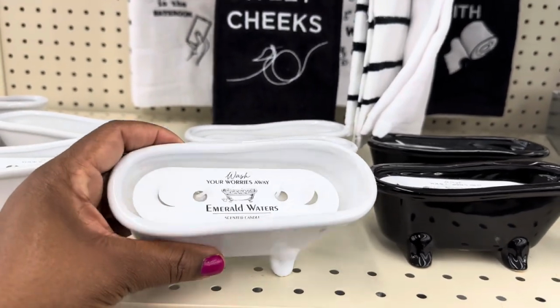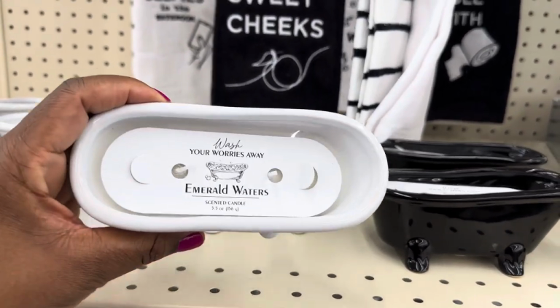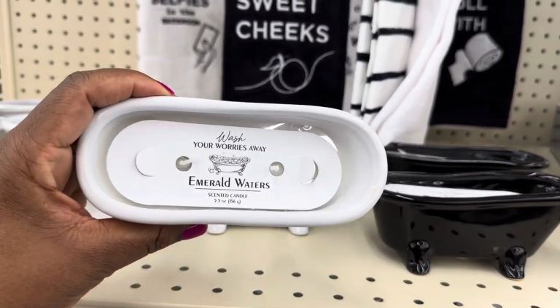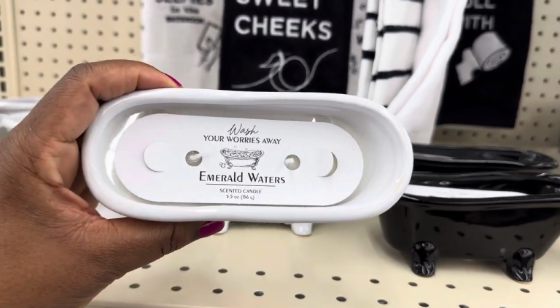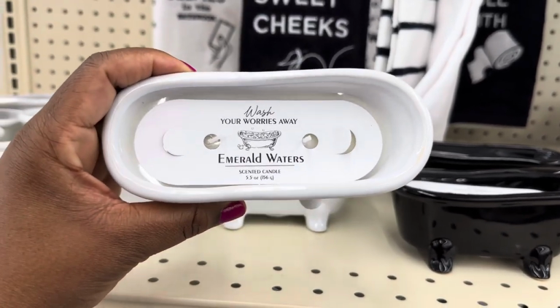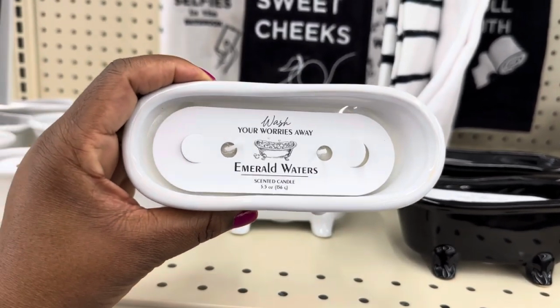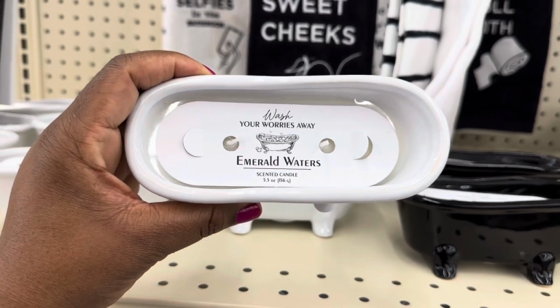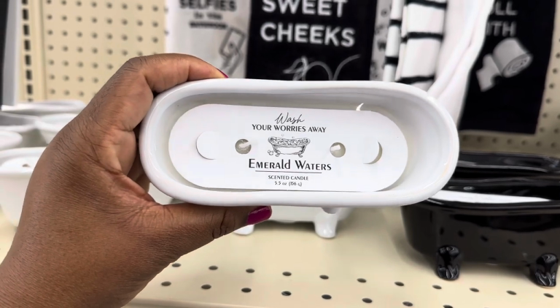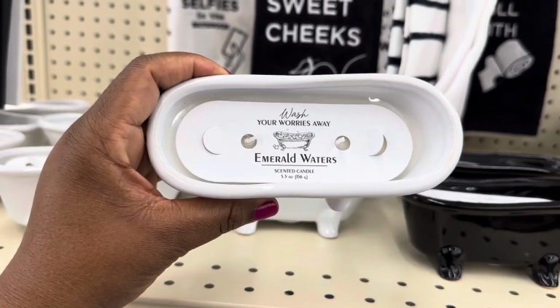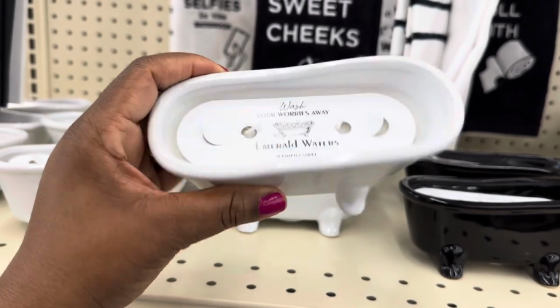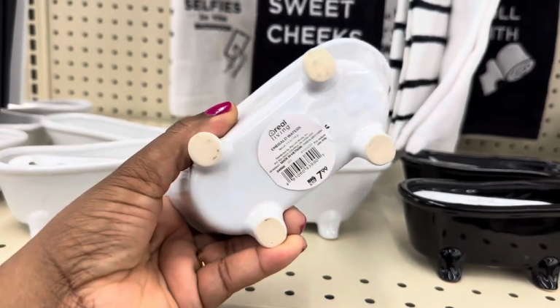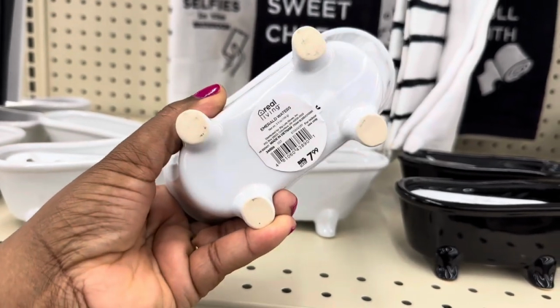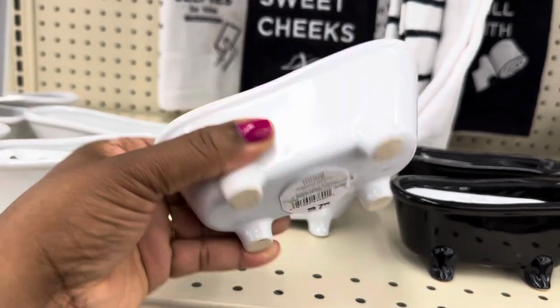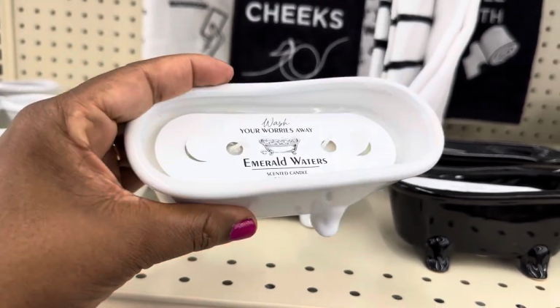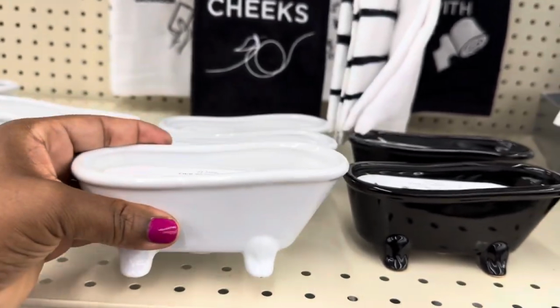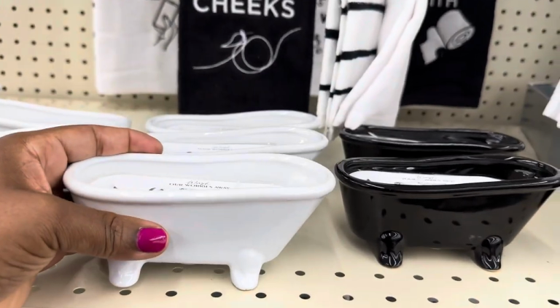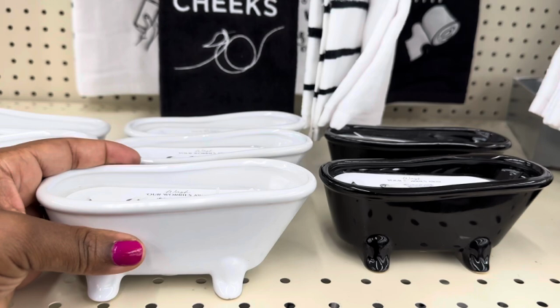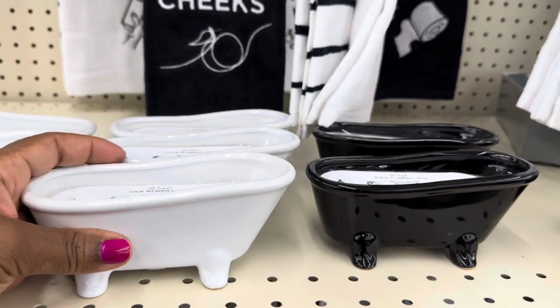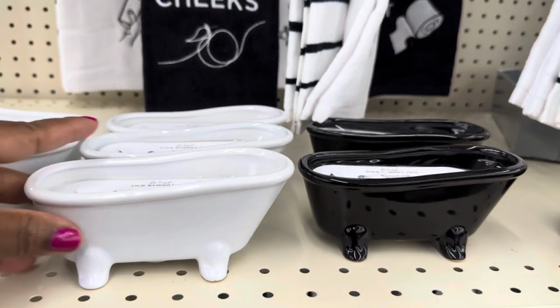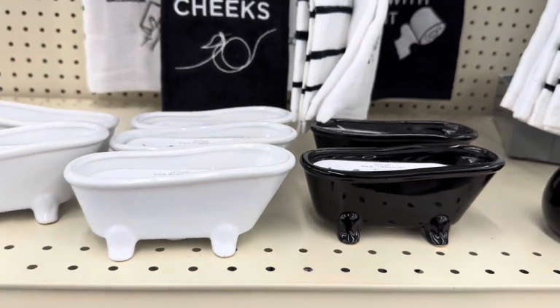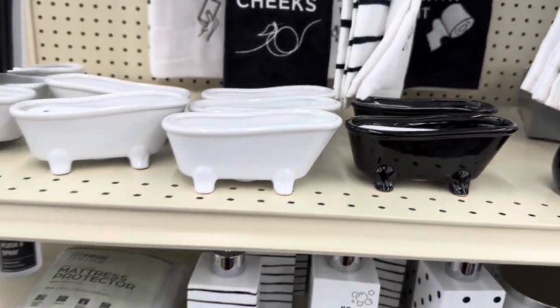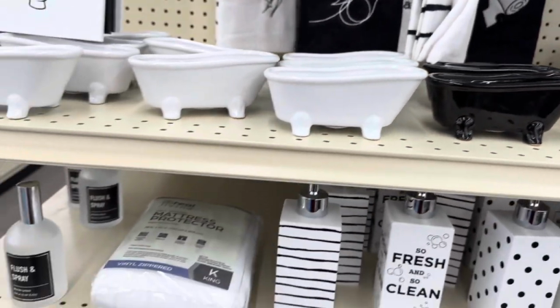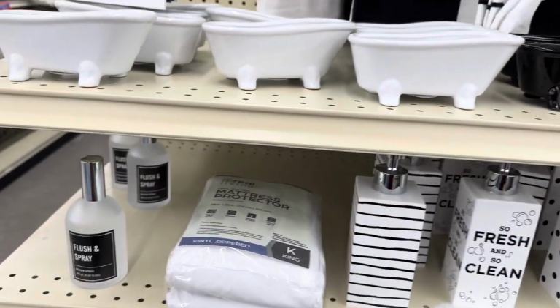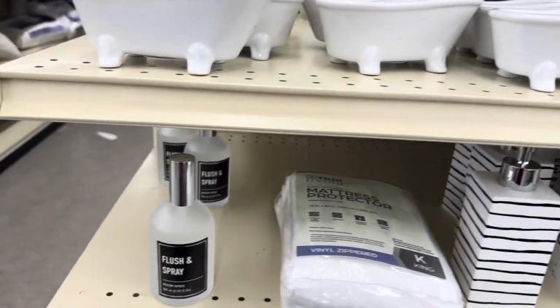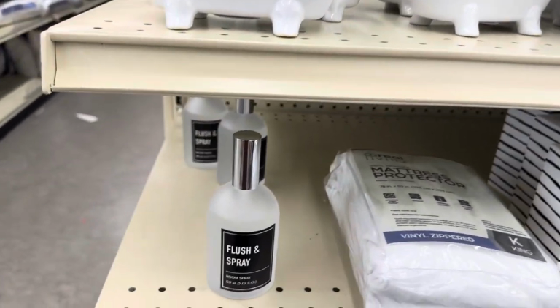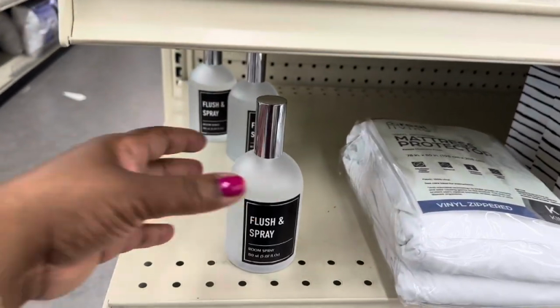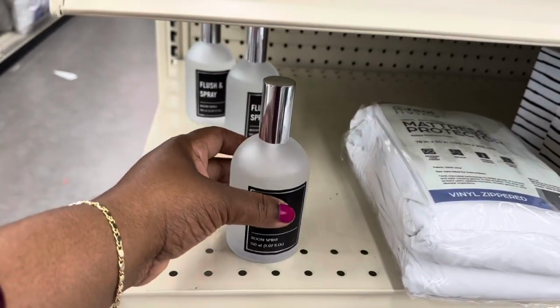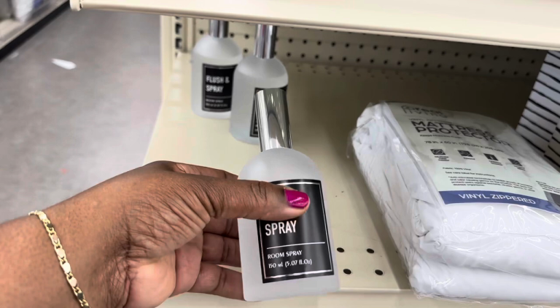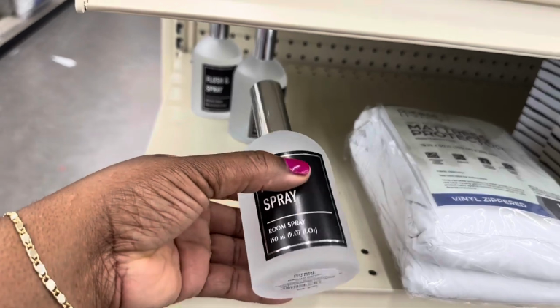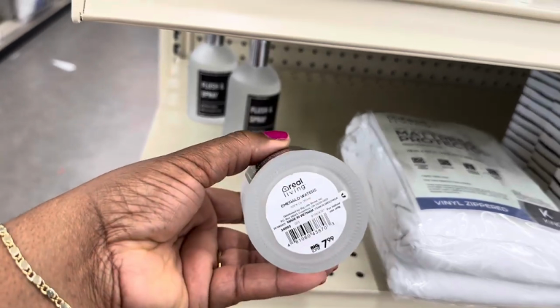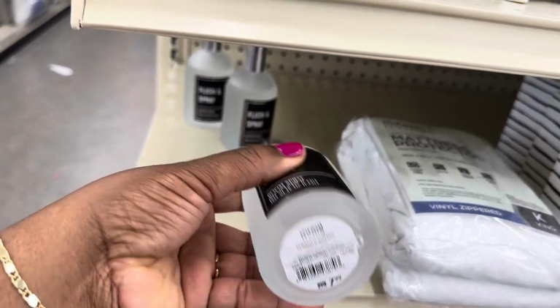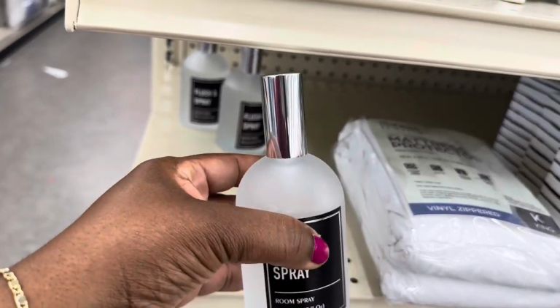These are candles in the bathtub shape, they say 'Wash Your Worries Away,' and these are $7.99. Flush and Spray room spray is $7.99.